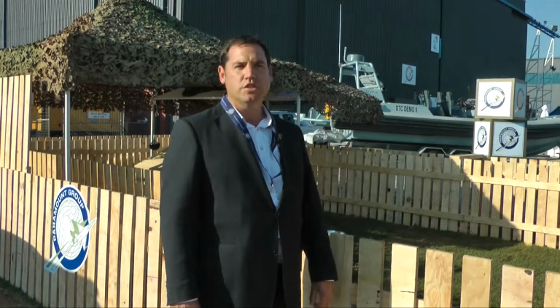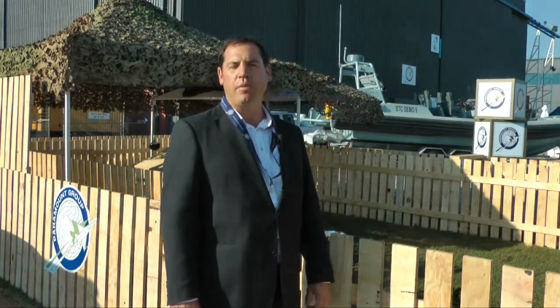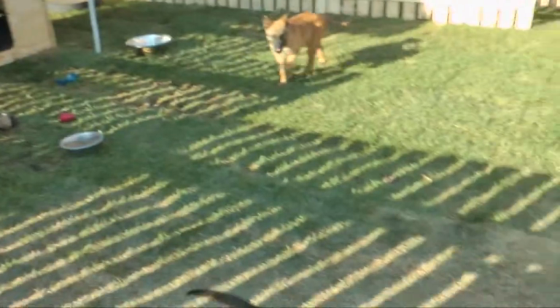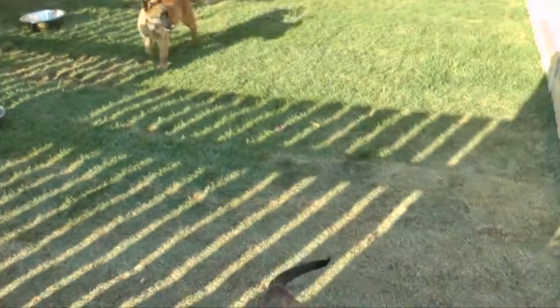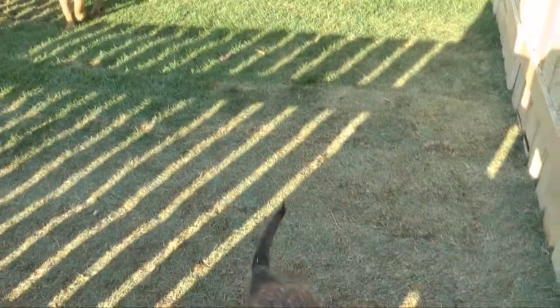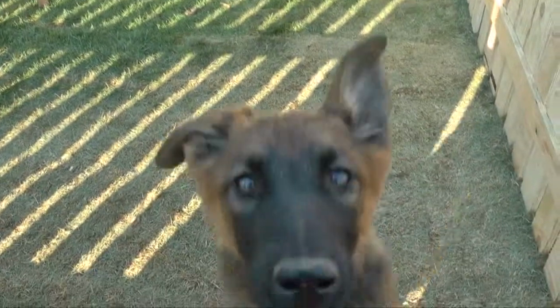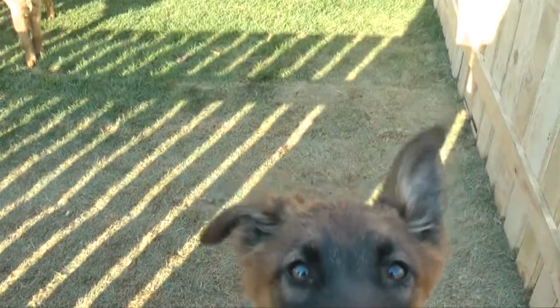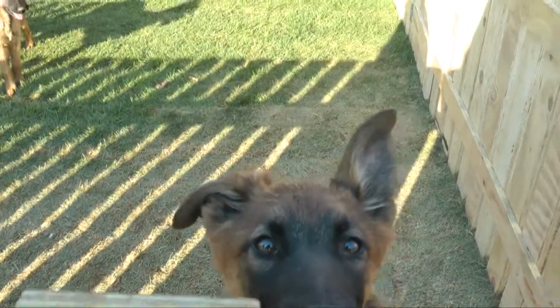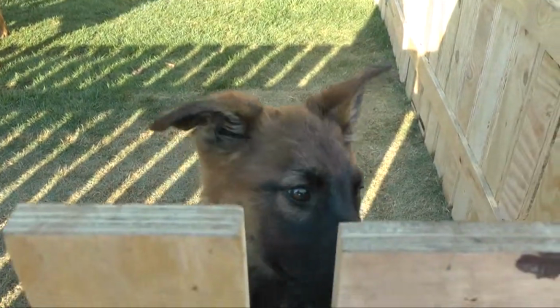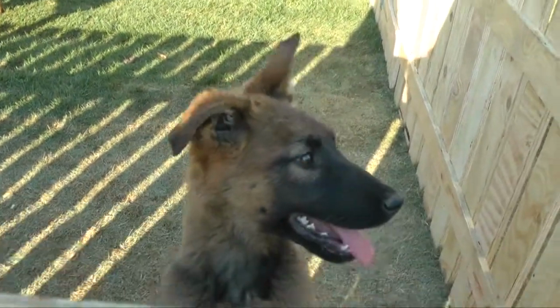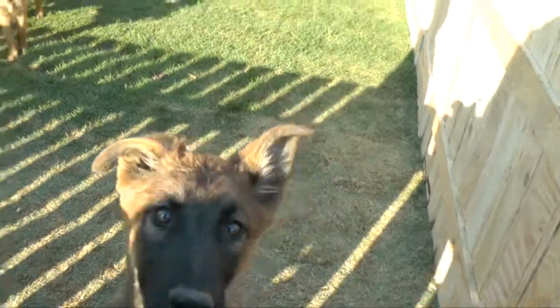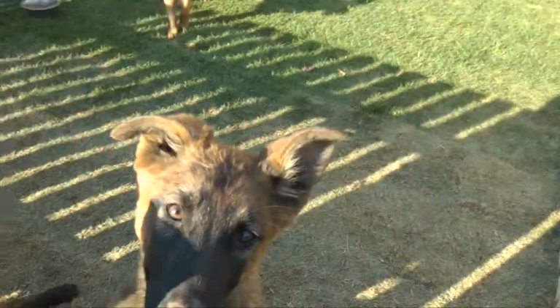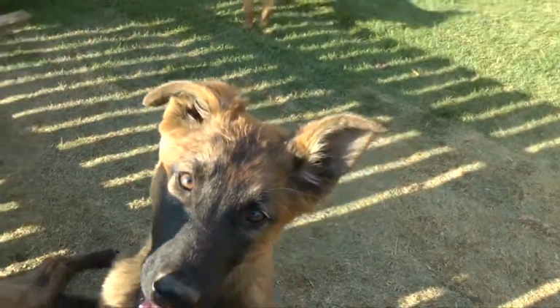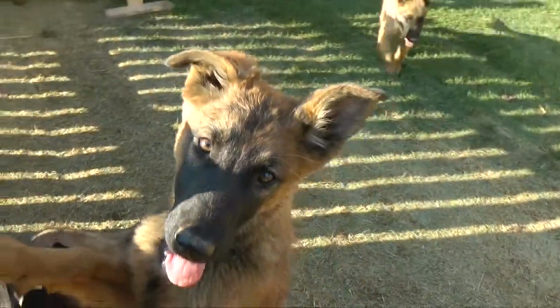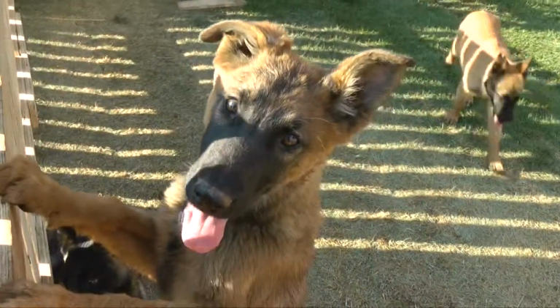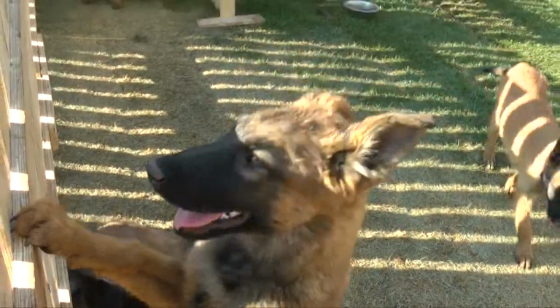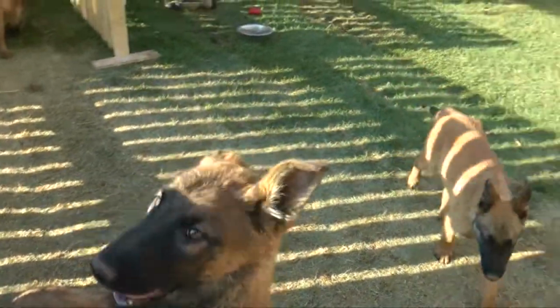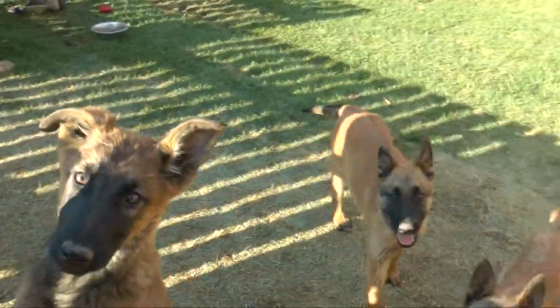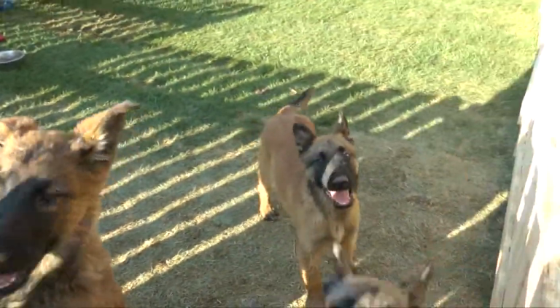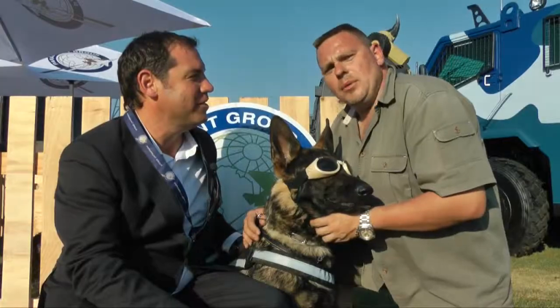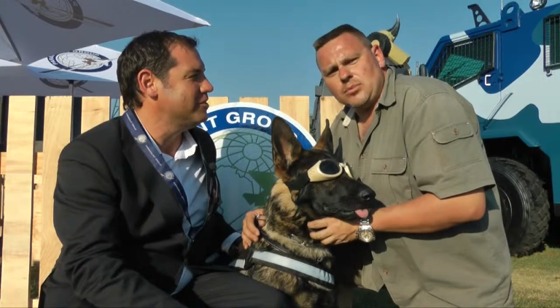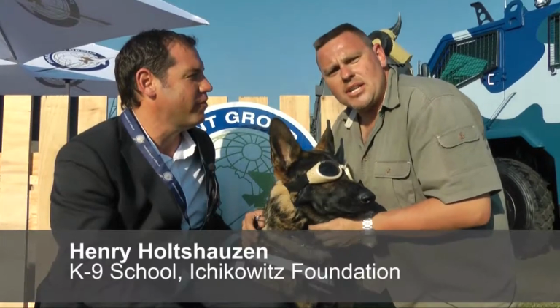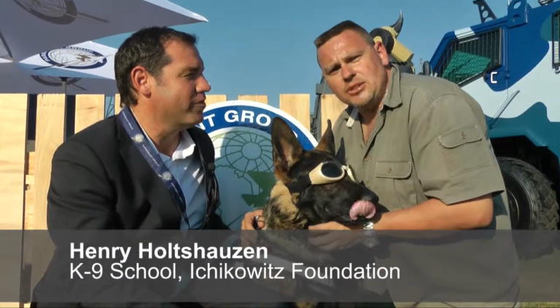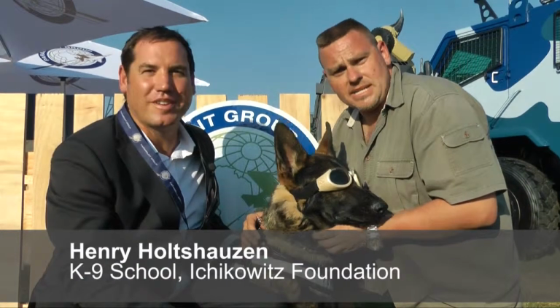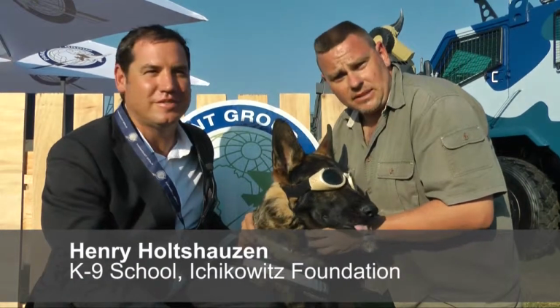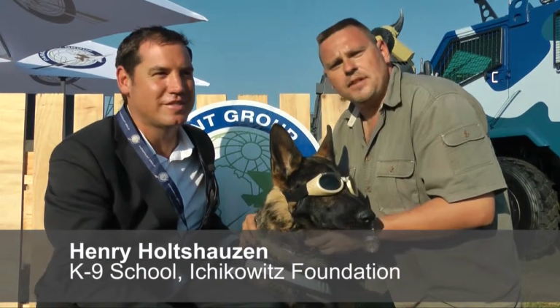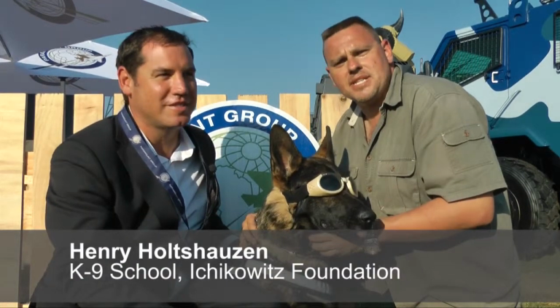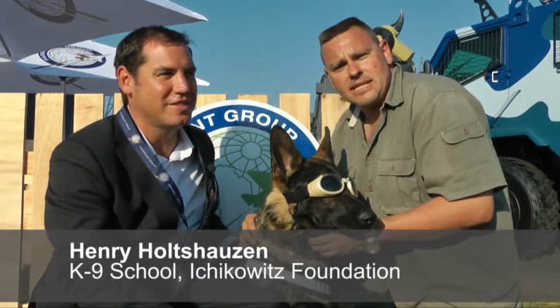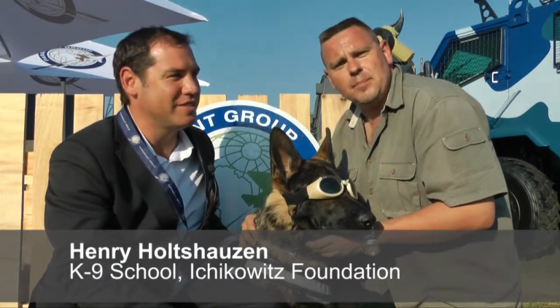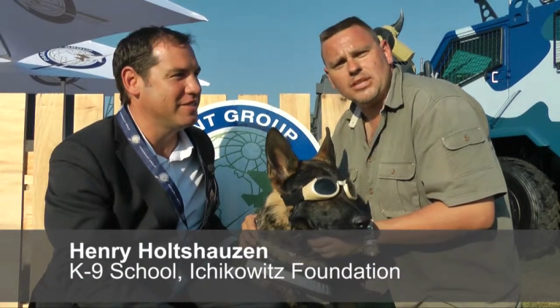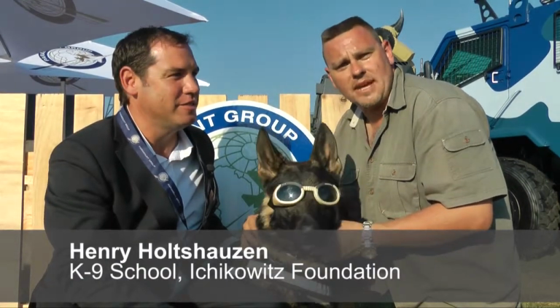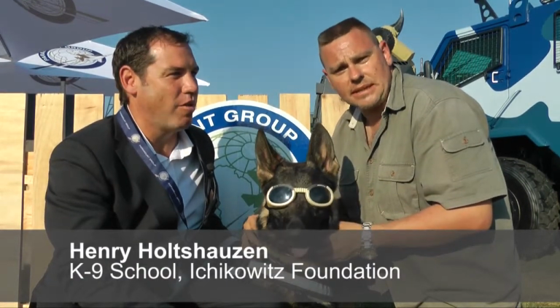Paramount Group has recently set up a very focused, dedicated anti-poaching canine training facility. When we look at what a dog is going to do when he's an adult, it's 50% genetics and 50% what you do with that genetics.